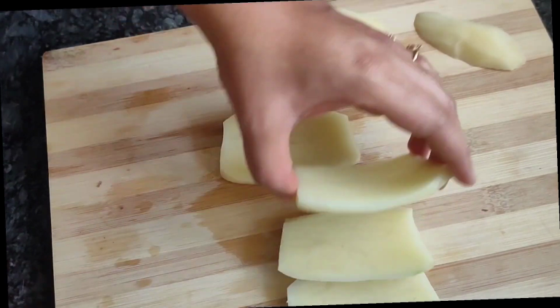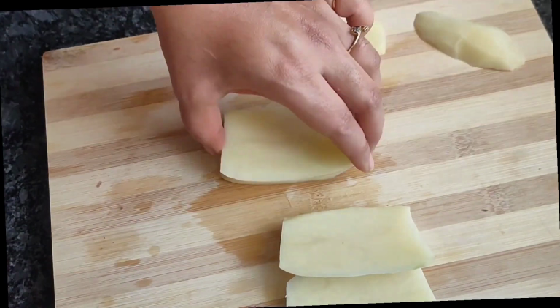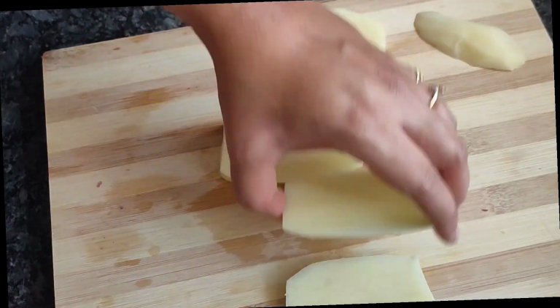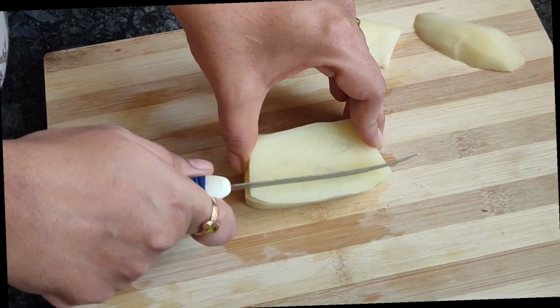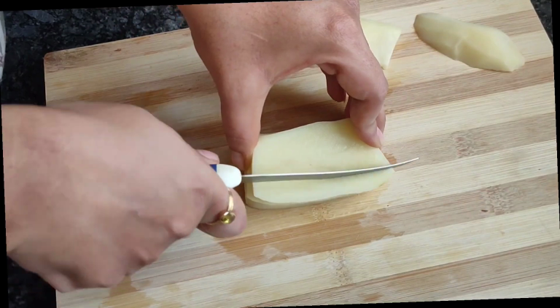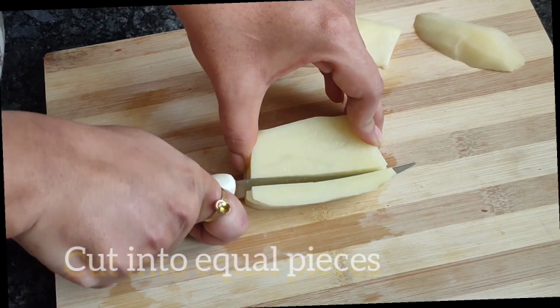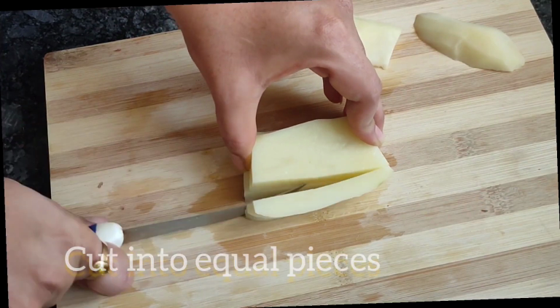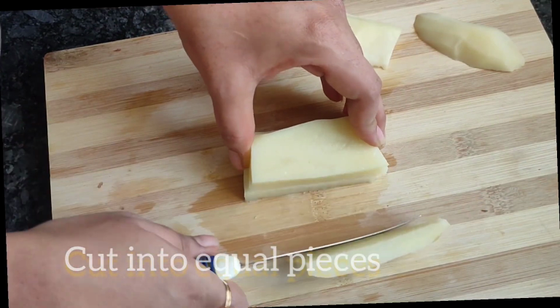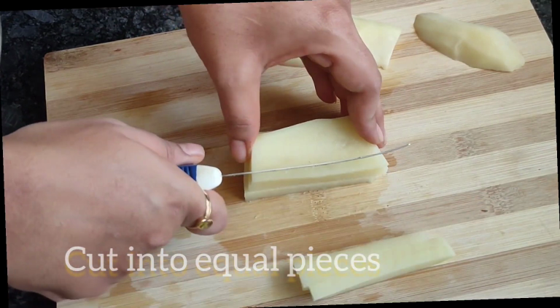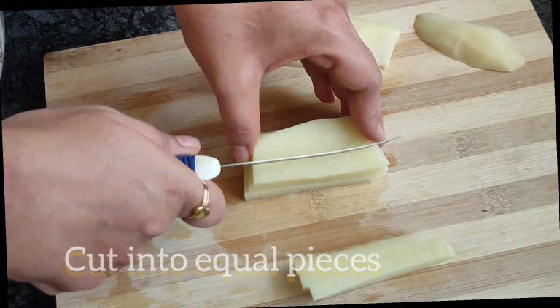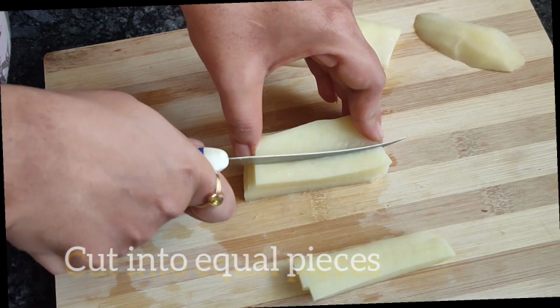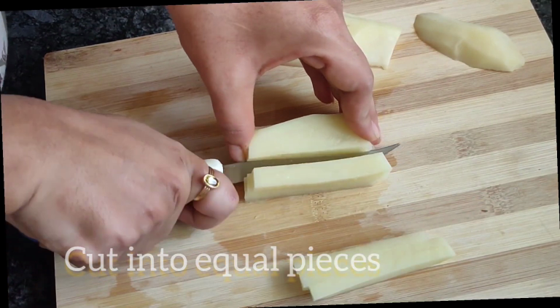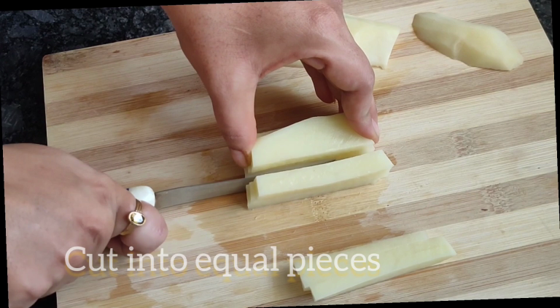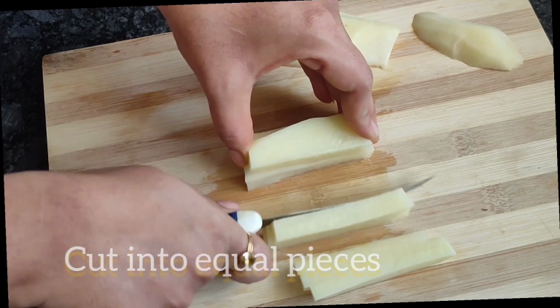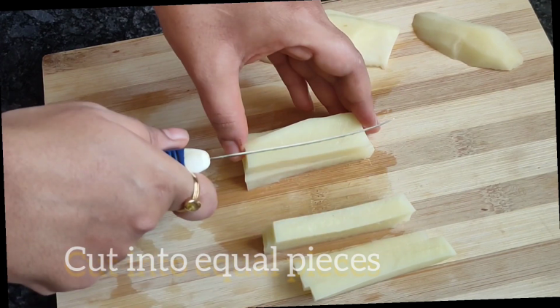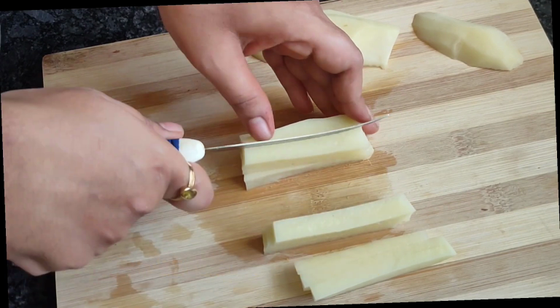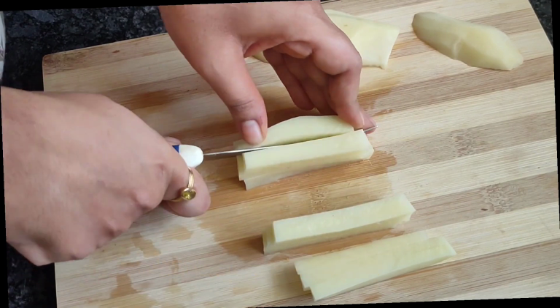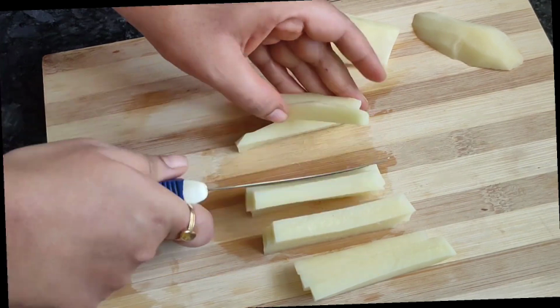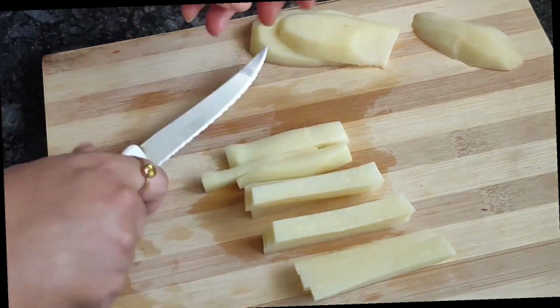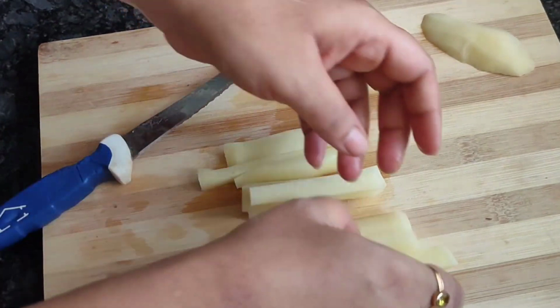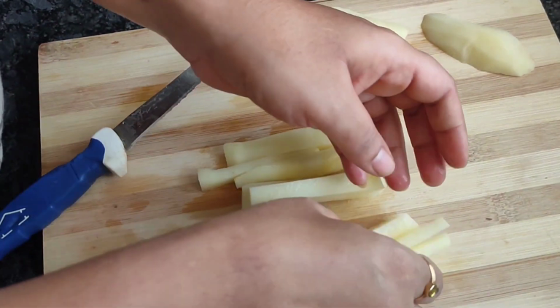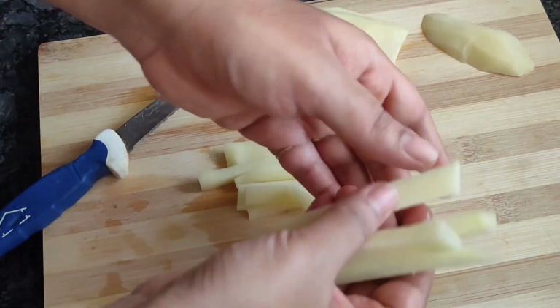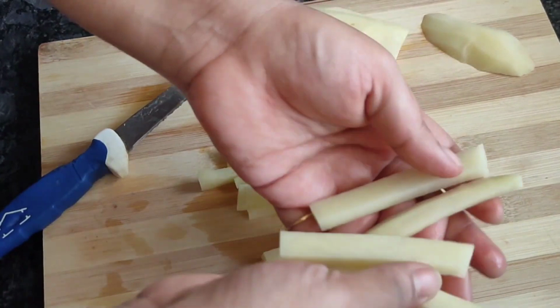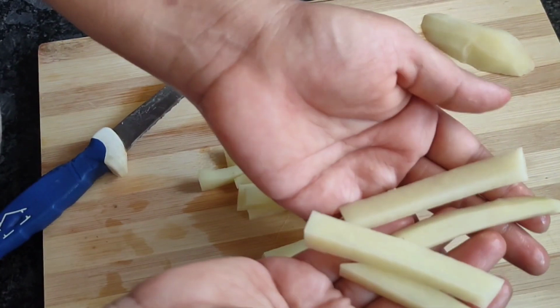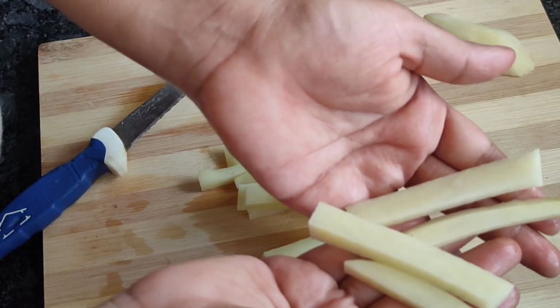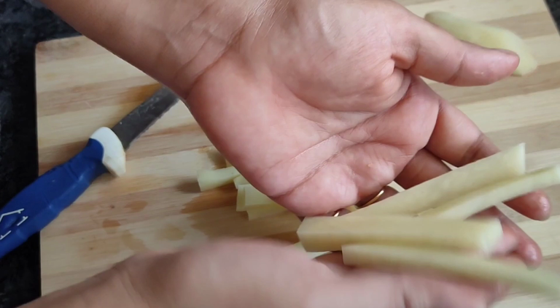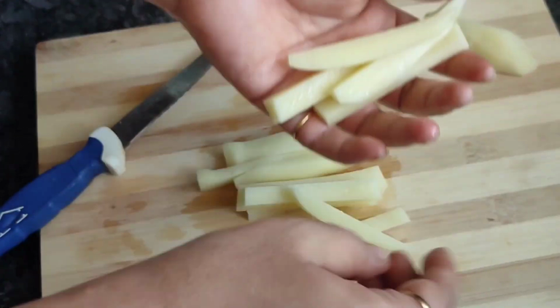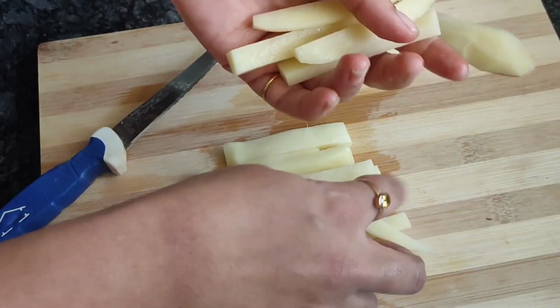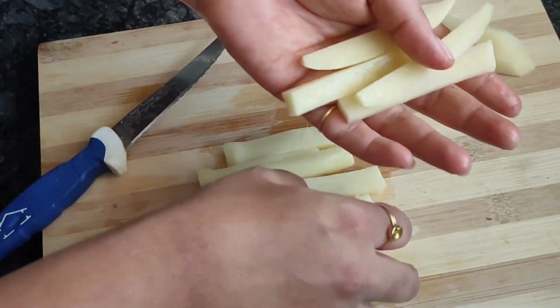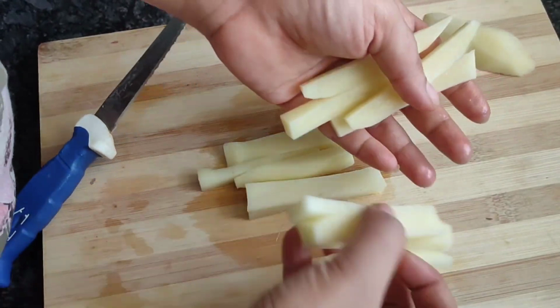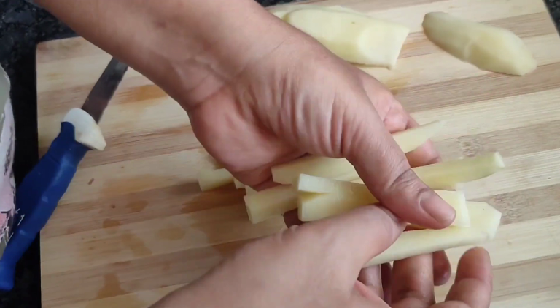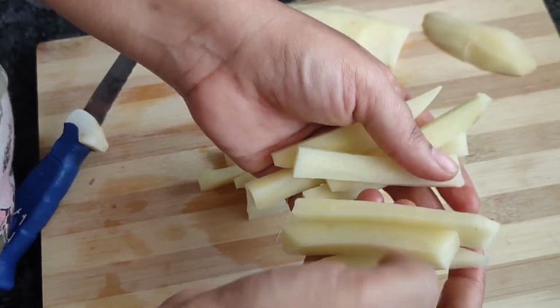Cut across these pieces in the same shape. Cut this thickness to the width. Cut in size with new French fries.